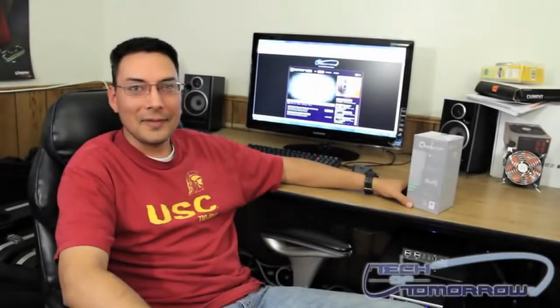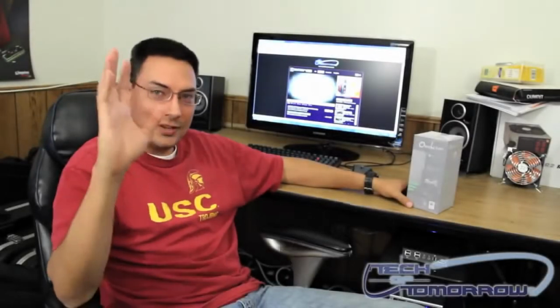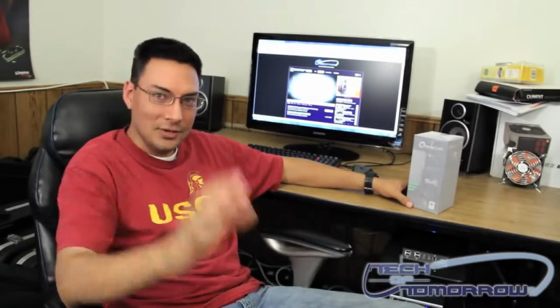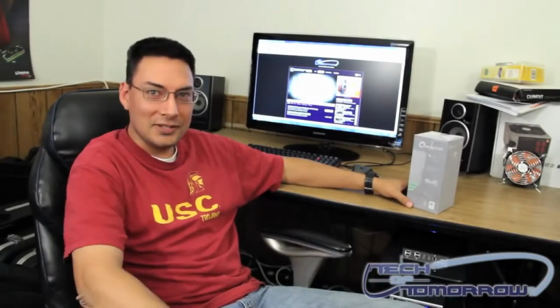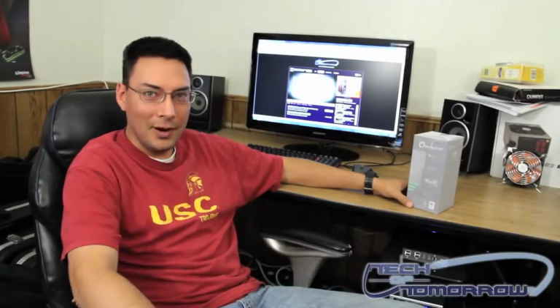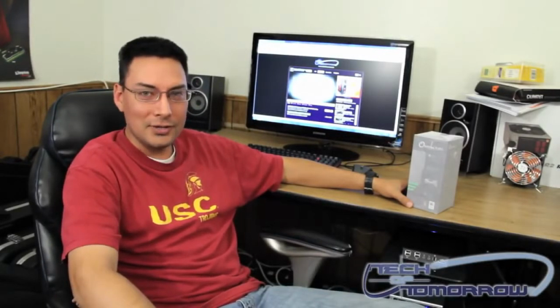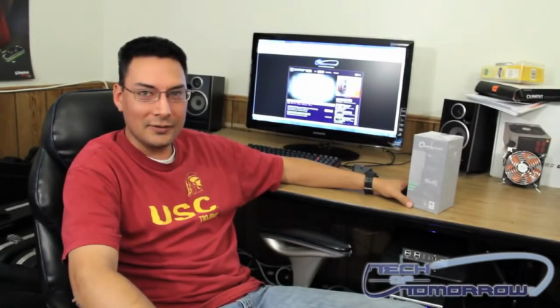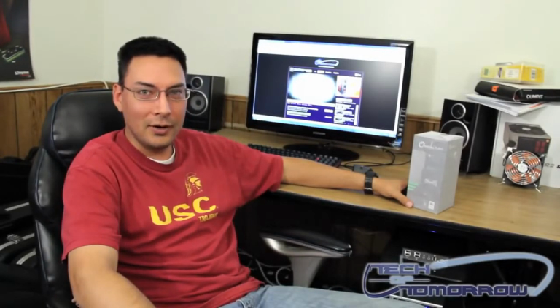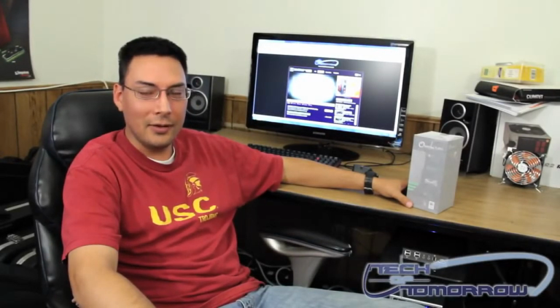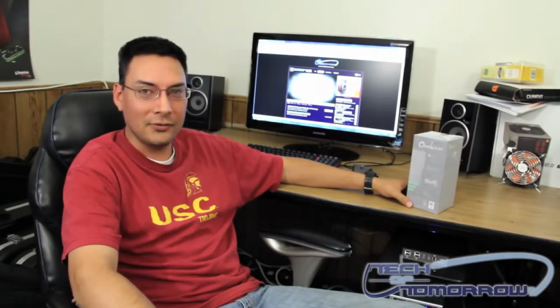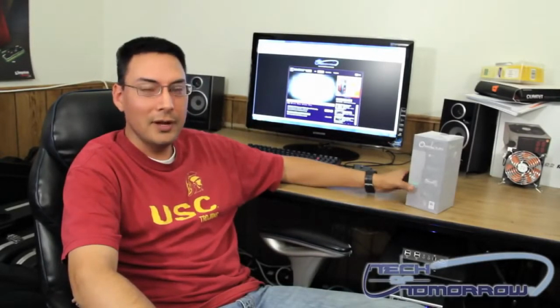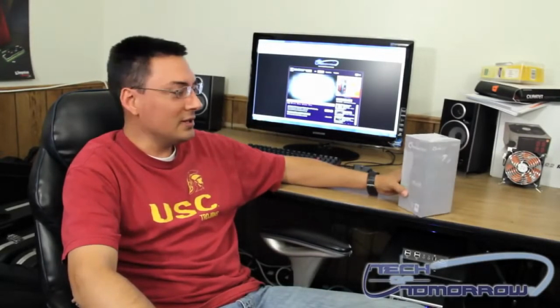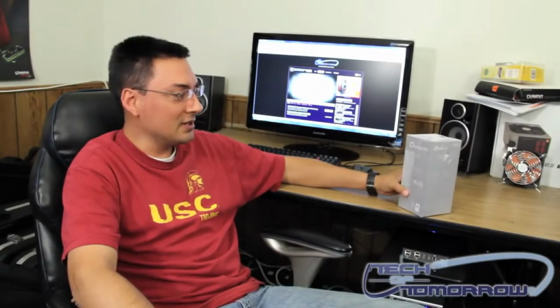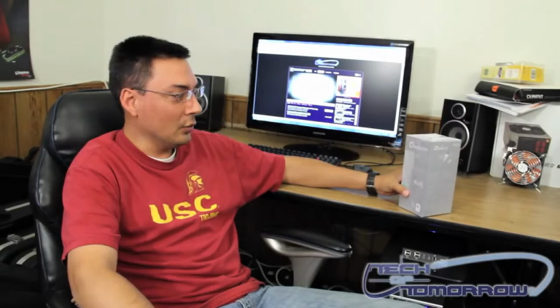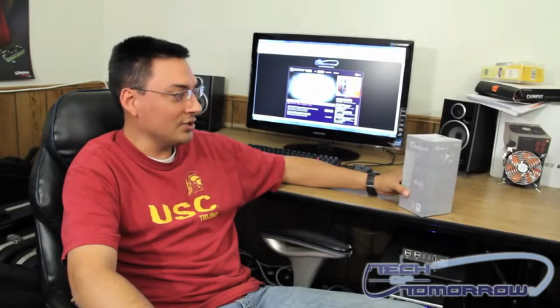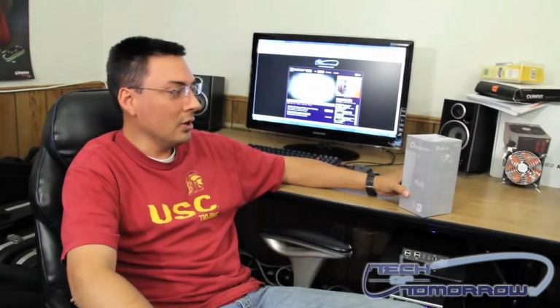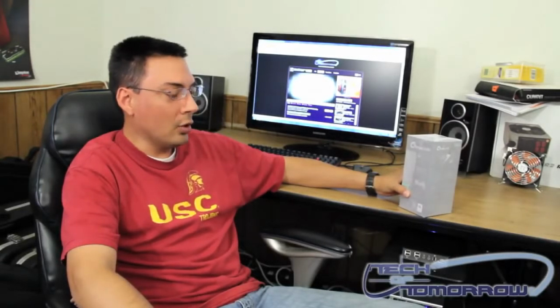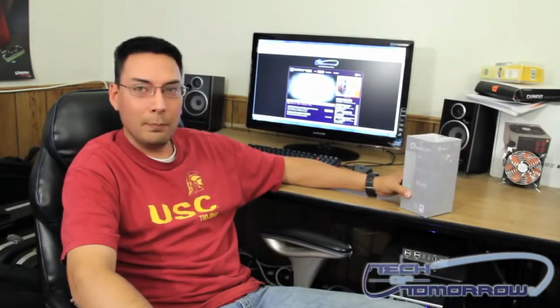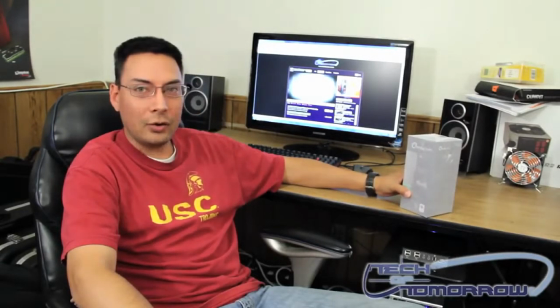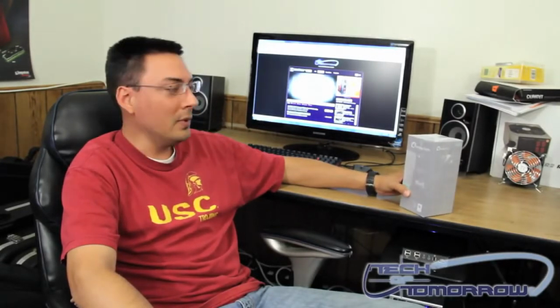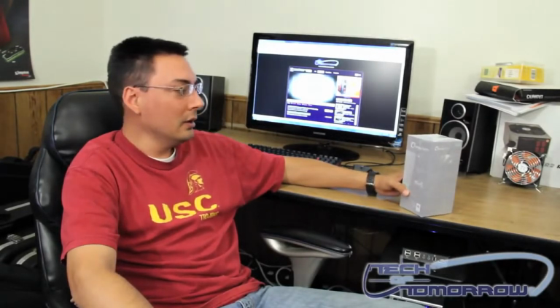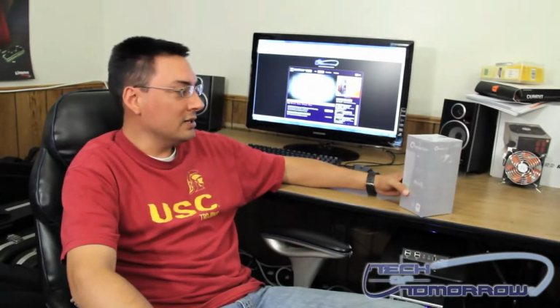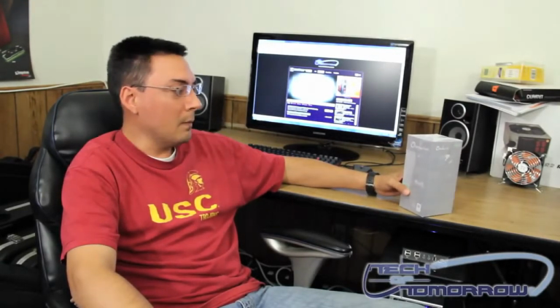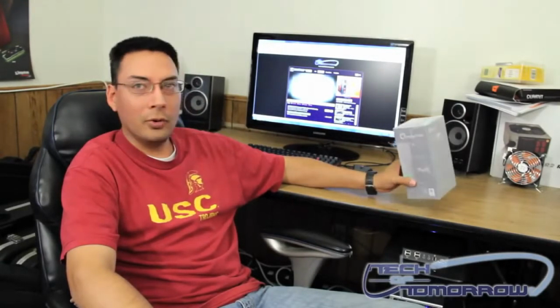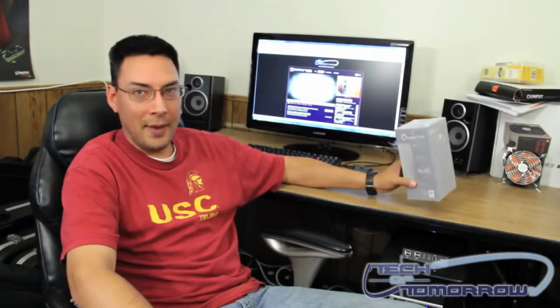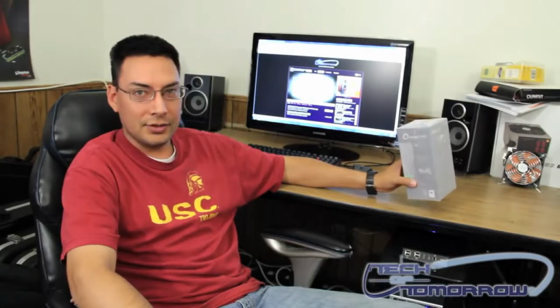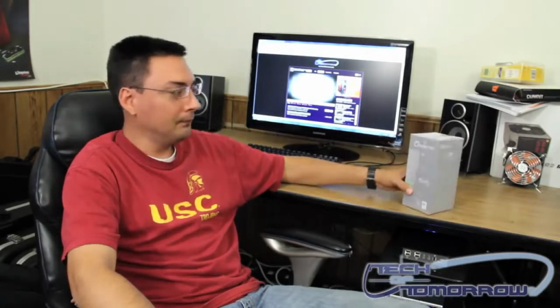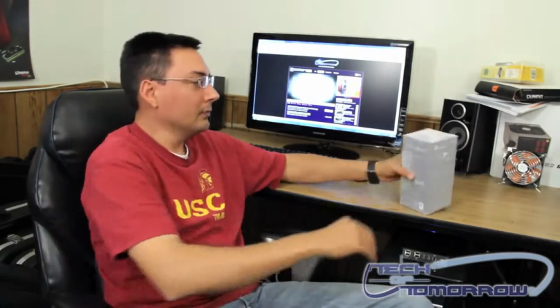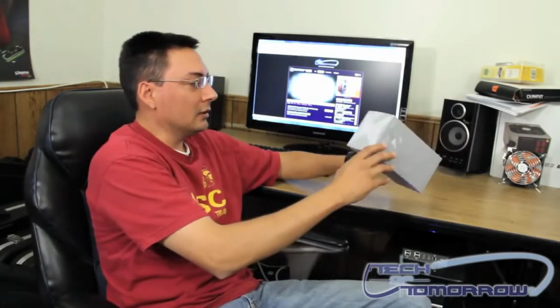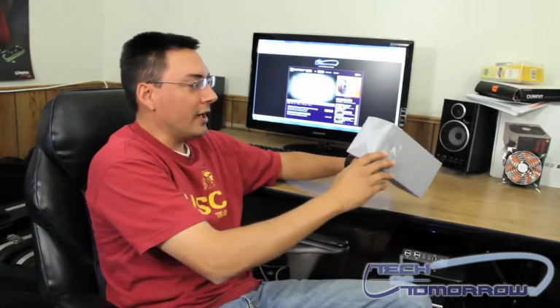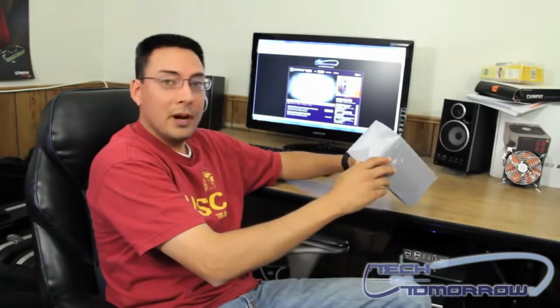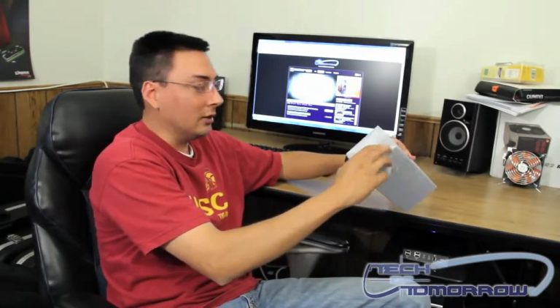Hey out there on YouTube. This is Brian Ramirez with Tech of Tomorrow. I've got another unboxing for you. This is the Razer Orochi Black Chrome Edition Mobile Gaming Mouse. Let's go ahead and open it up and take a look.